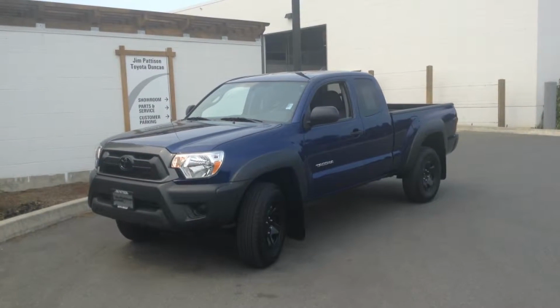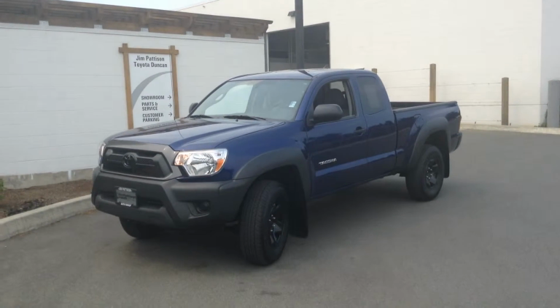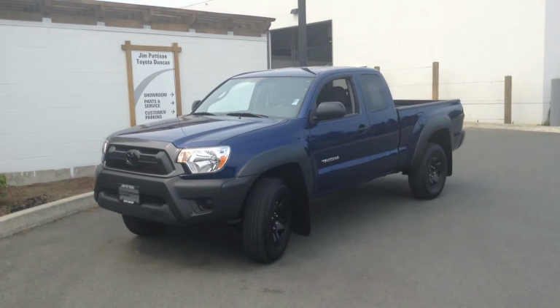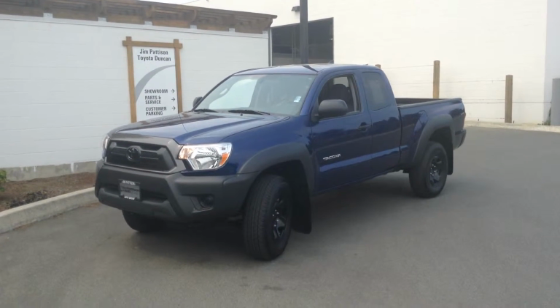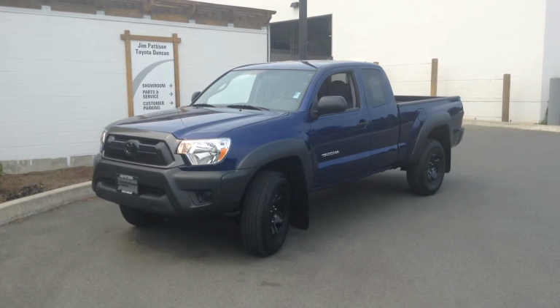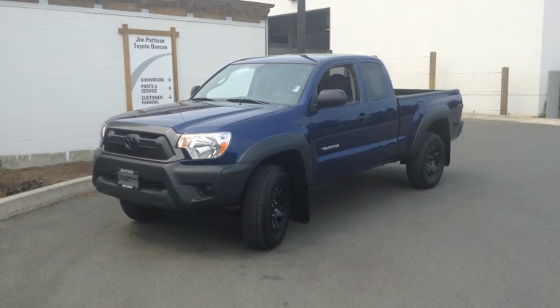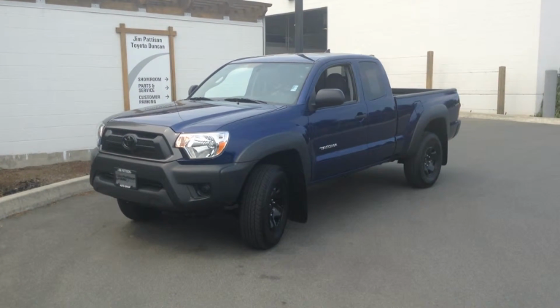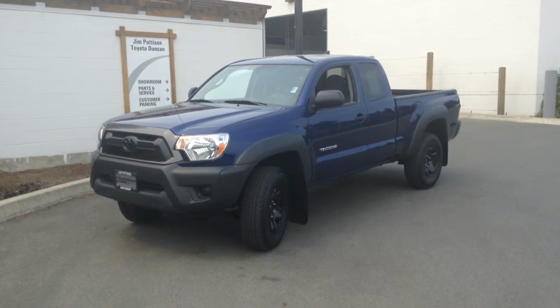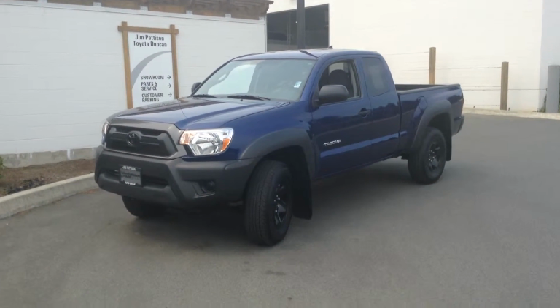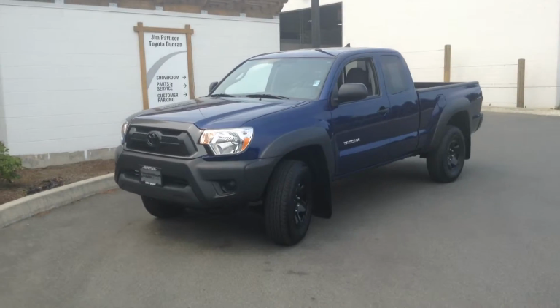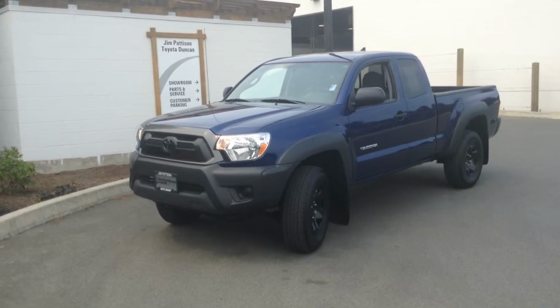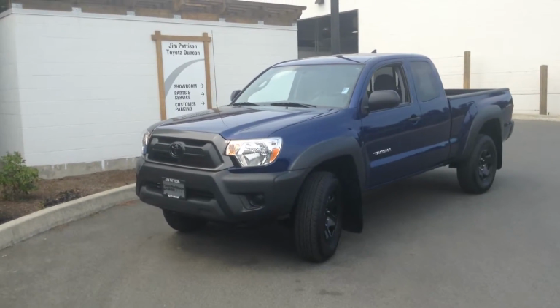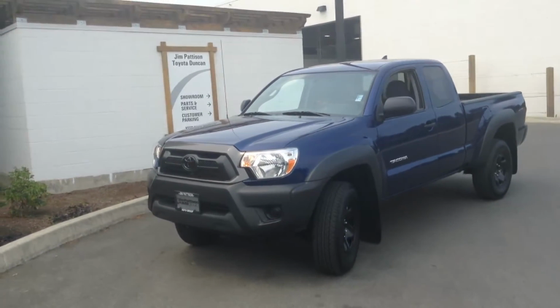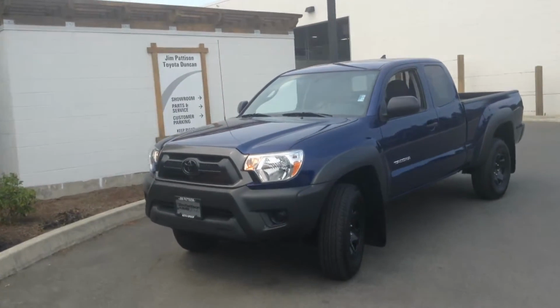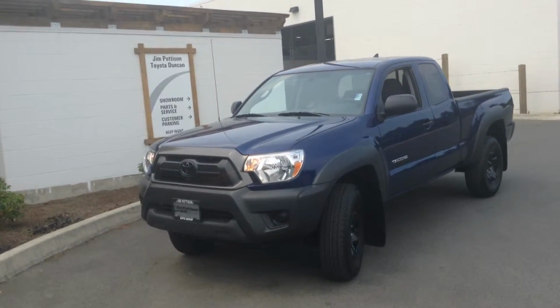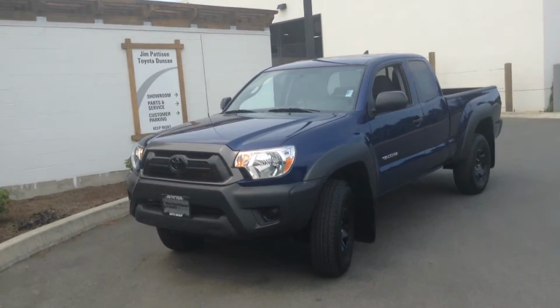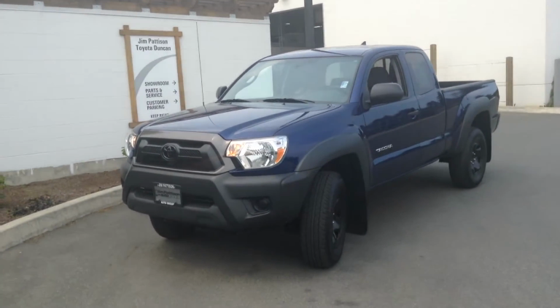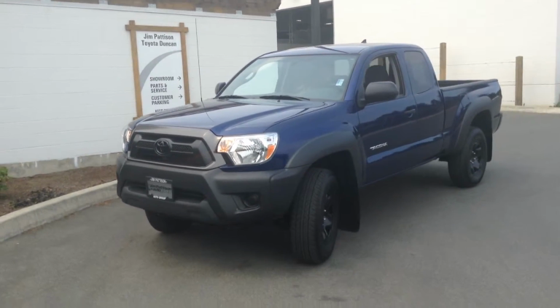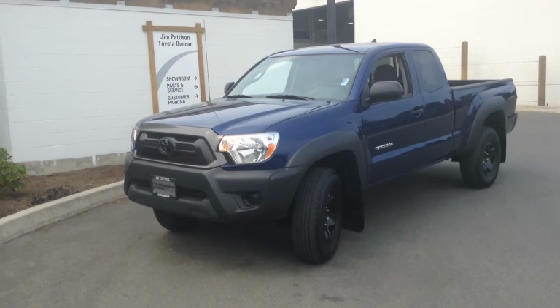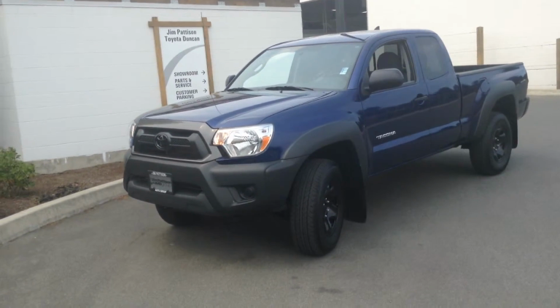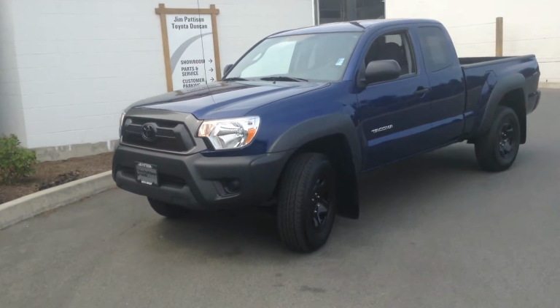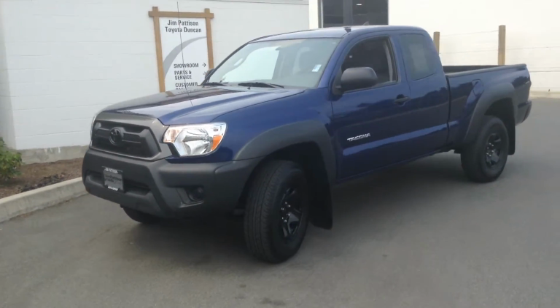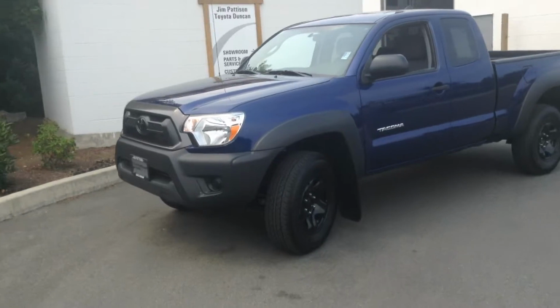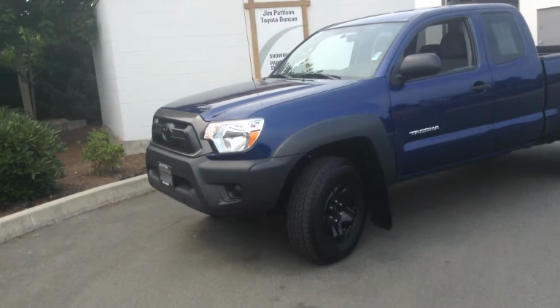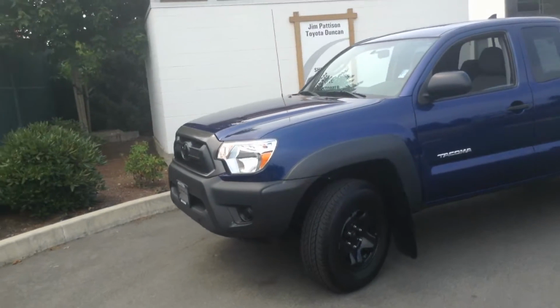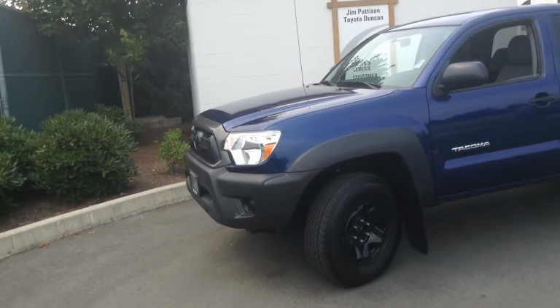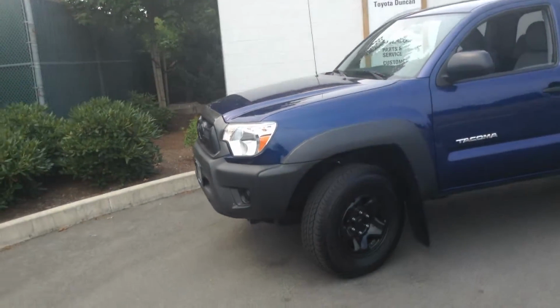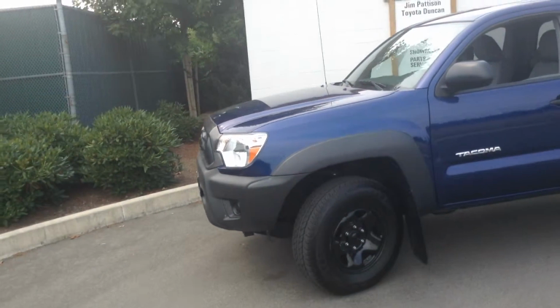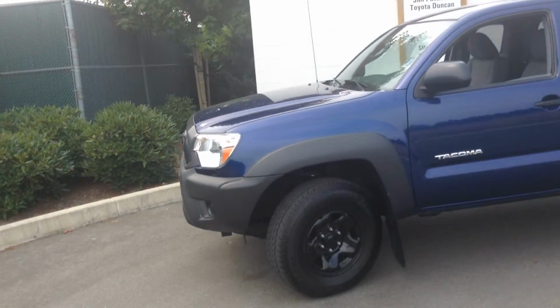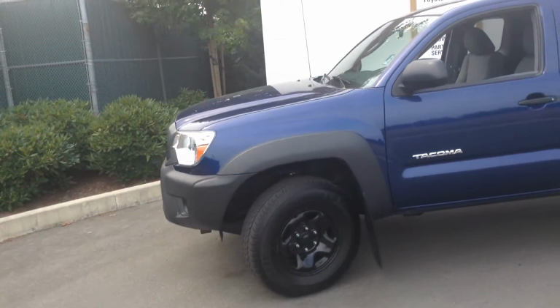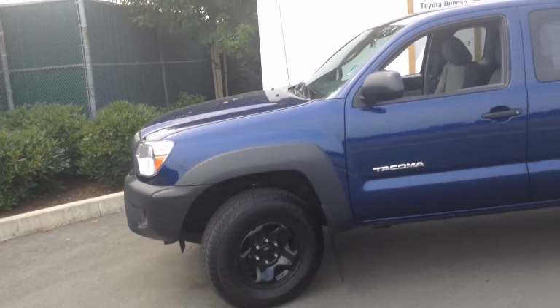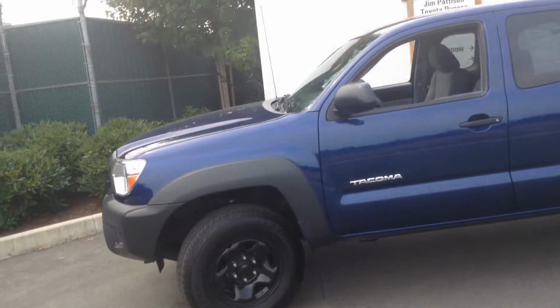Hey there Drew, it's Brandon Robinson here at Jim Pattison Toyota & Duncan. Just sending you a quick little video walk-around of the 2014 Toyota Tacoma. I just want to show you the condition of the vehicle overall, as it sits on our lot currently, so you know exactly what you're coming in to see.